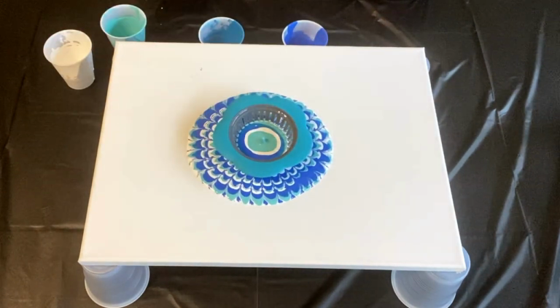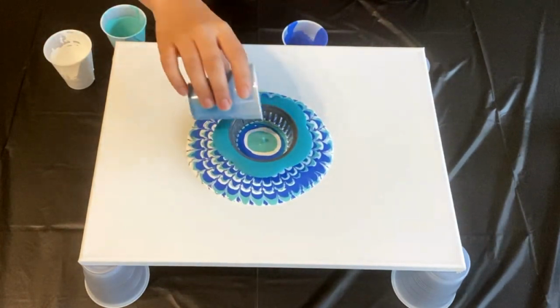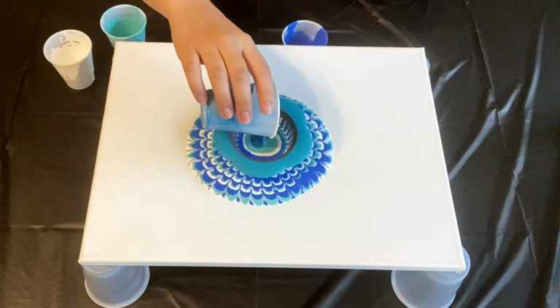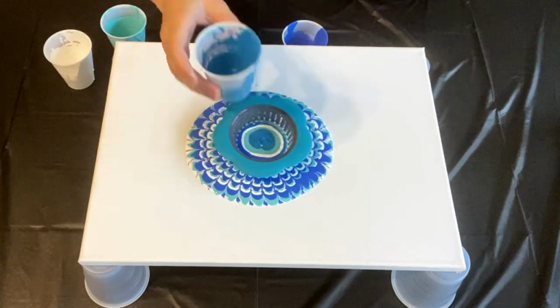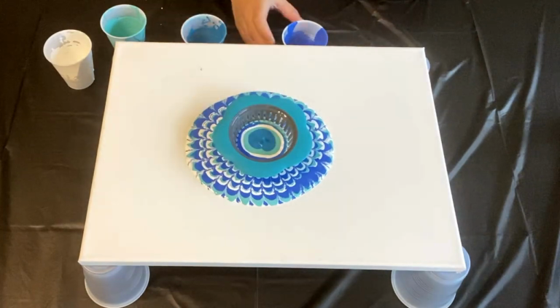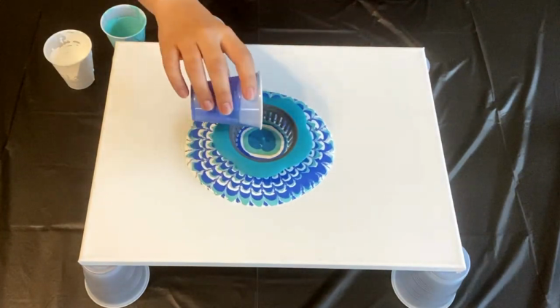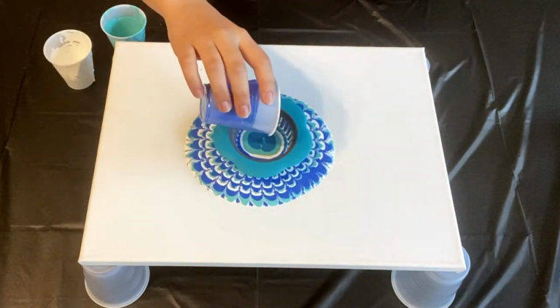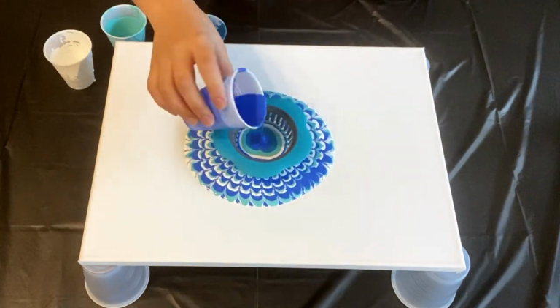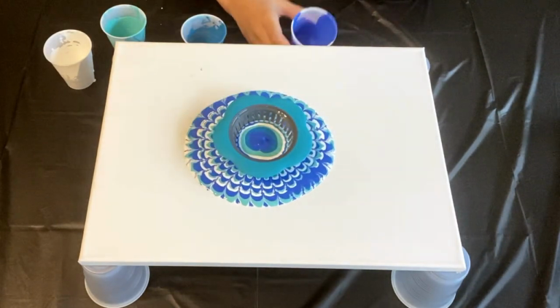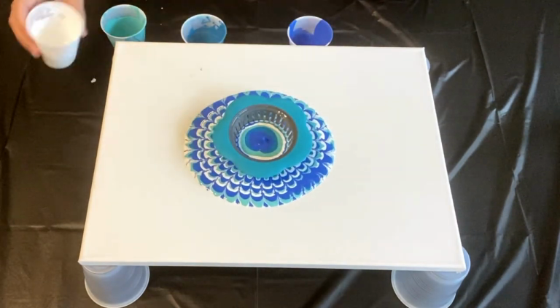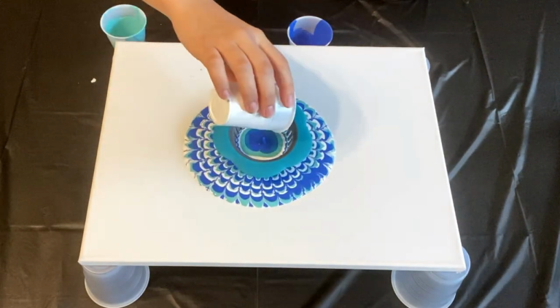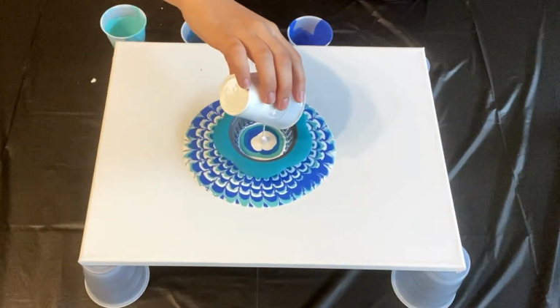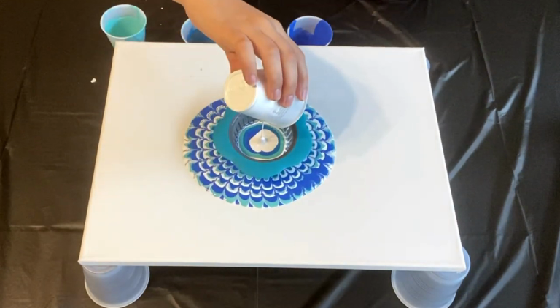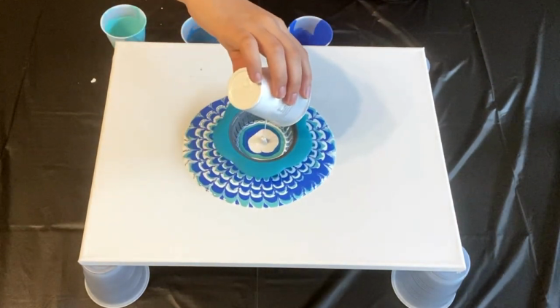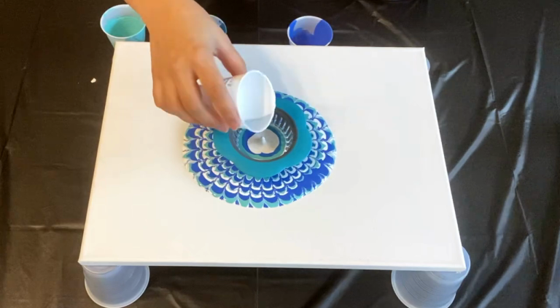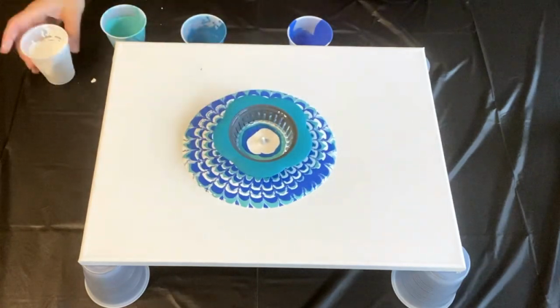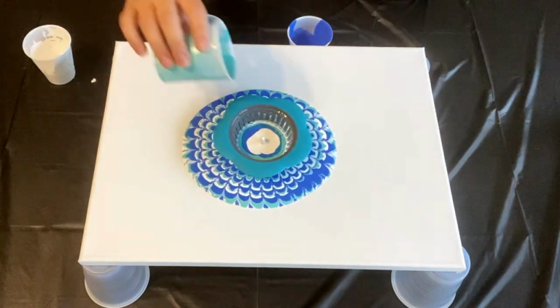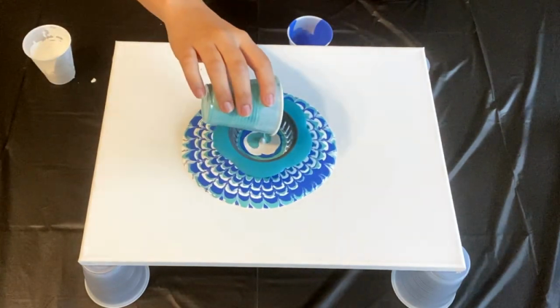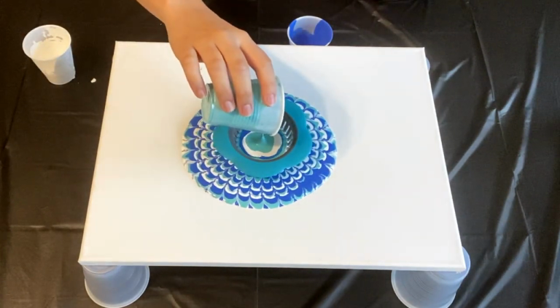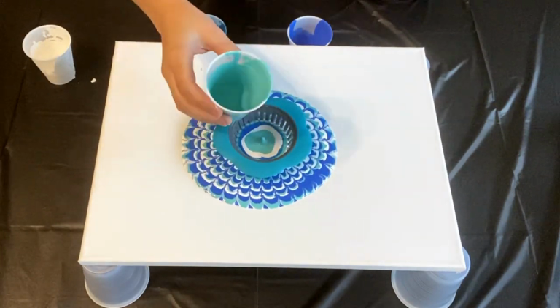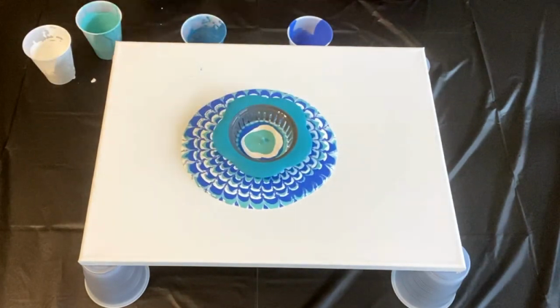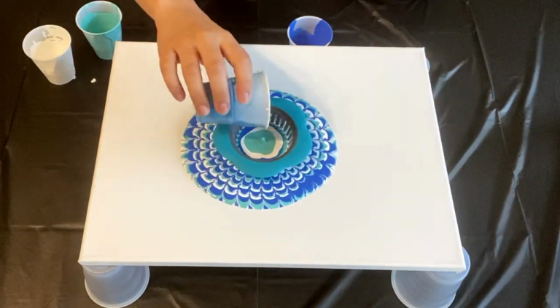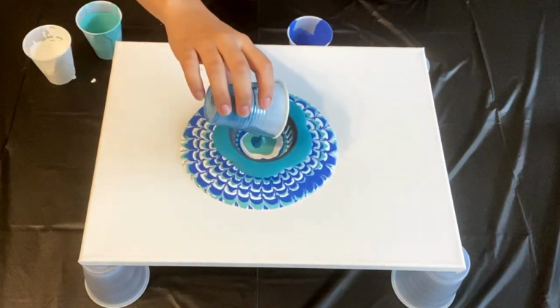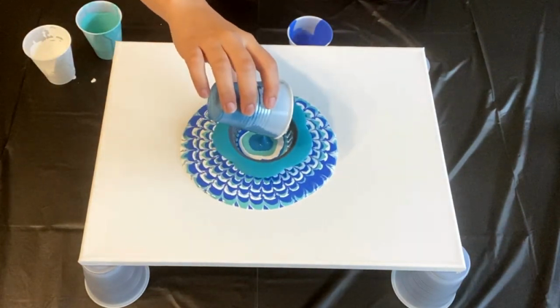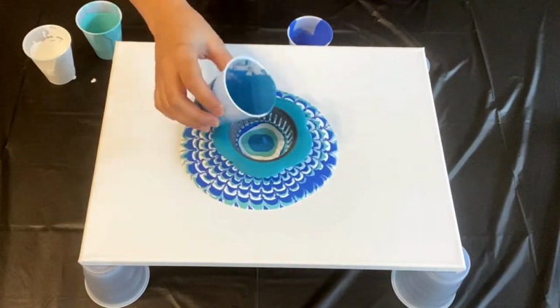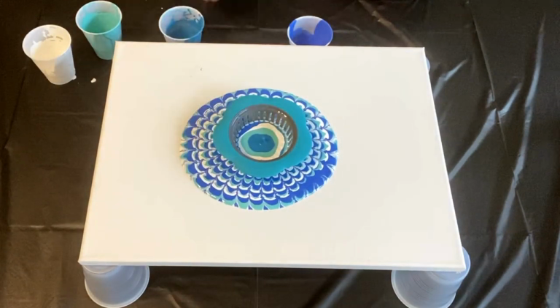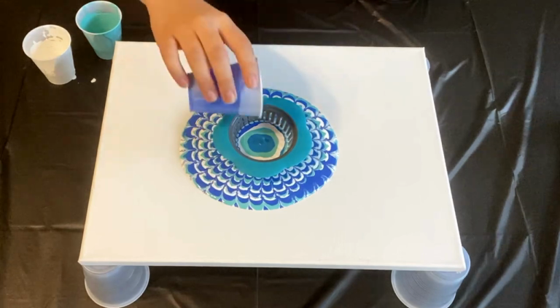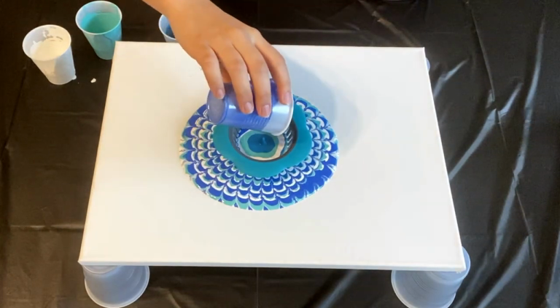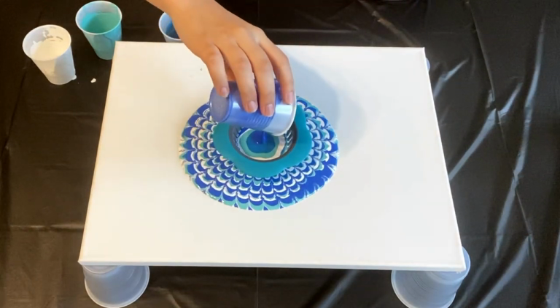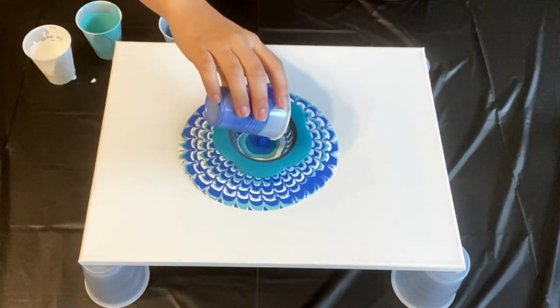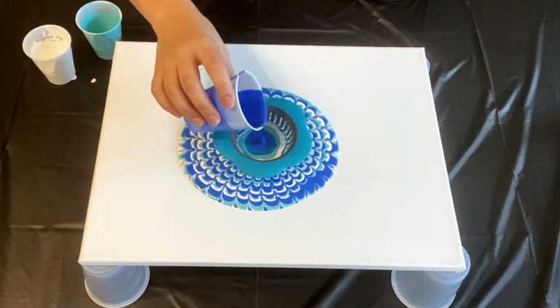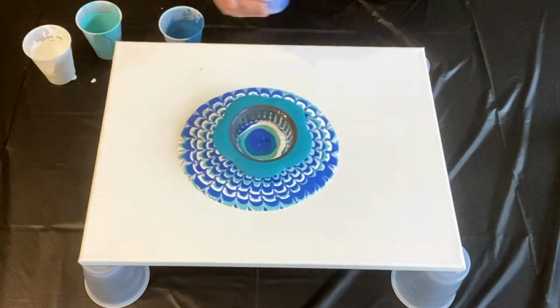I also added a little bit of water because the Master's Touch paint was super thick. I'm used to using apple barrel paint that you can pick up from Walmart.